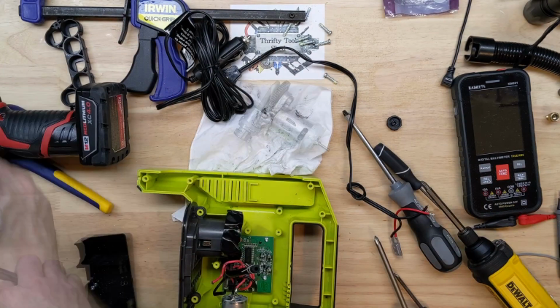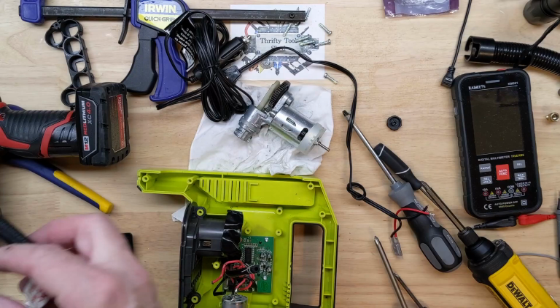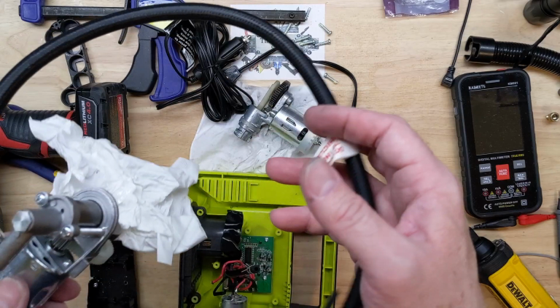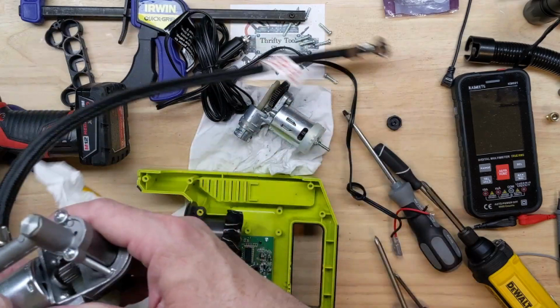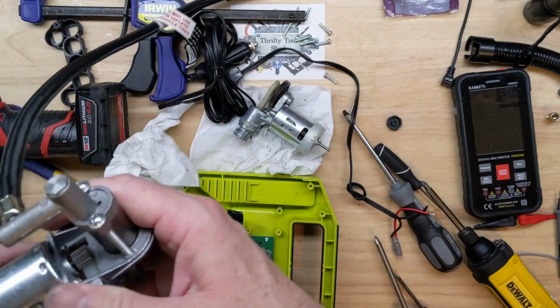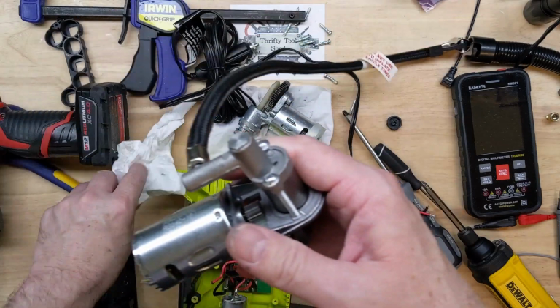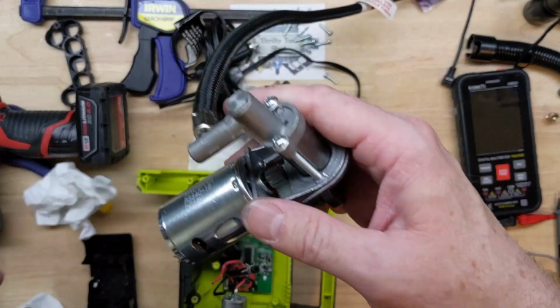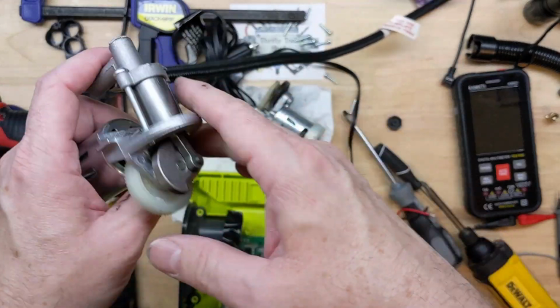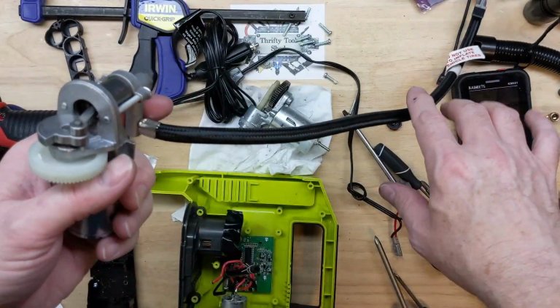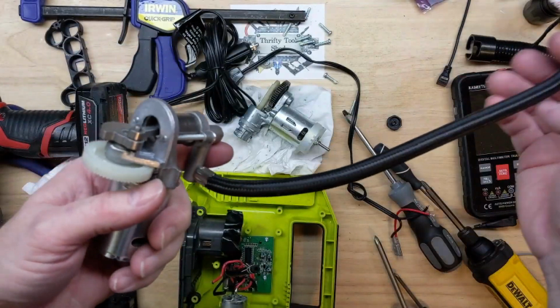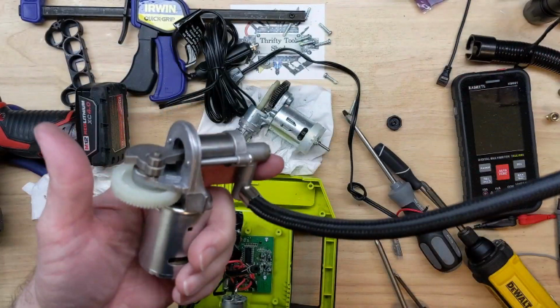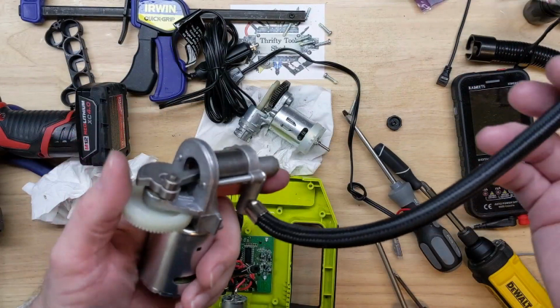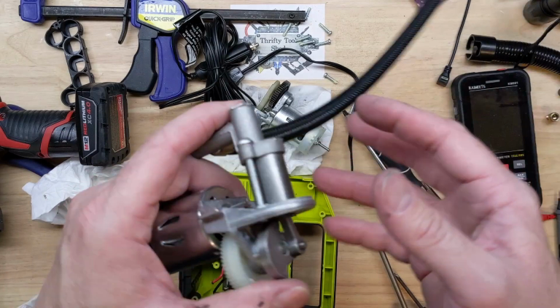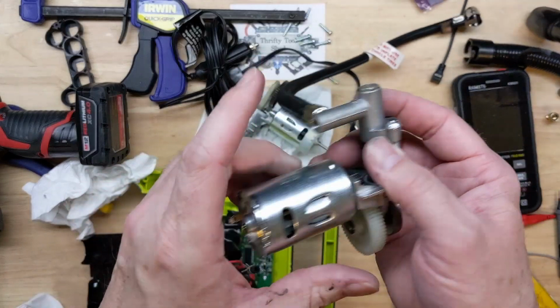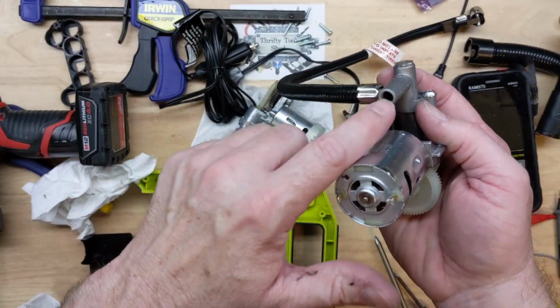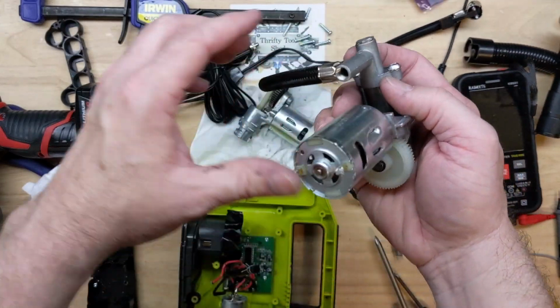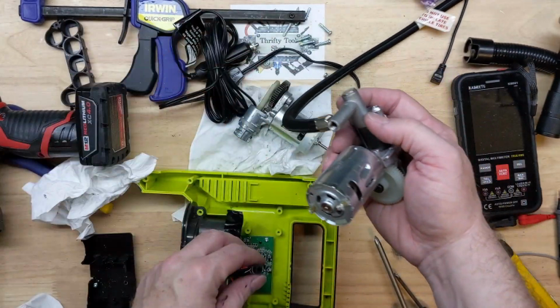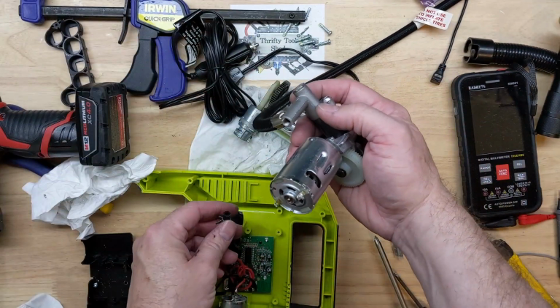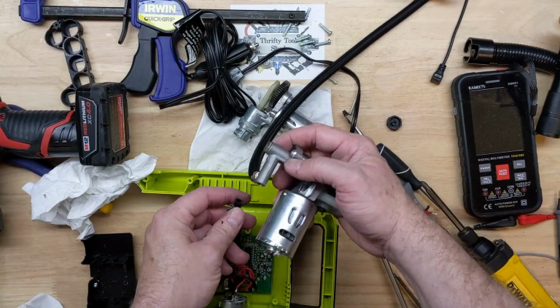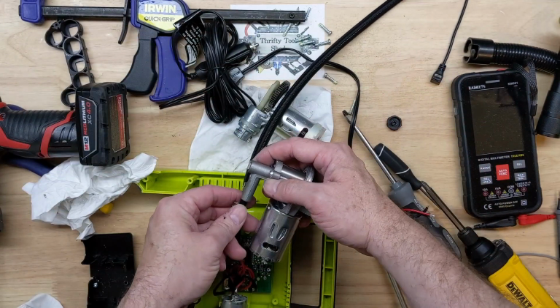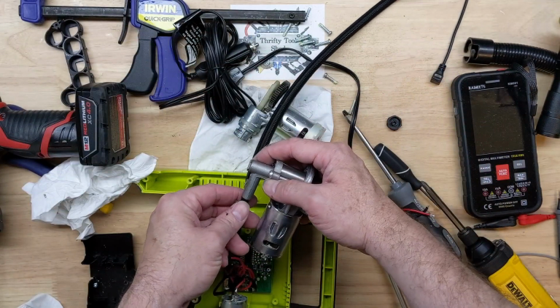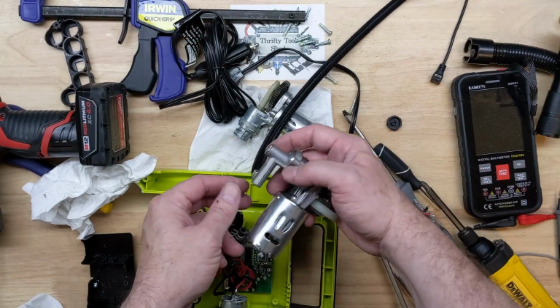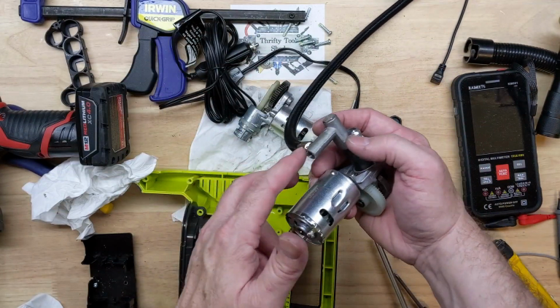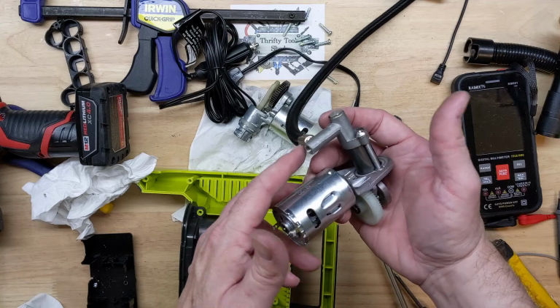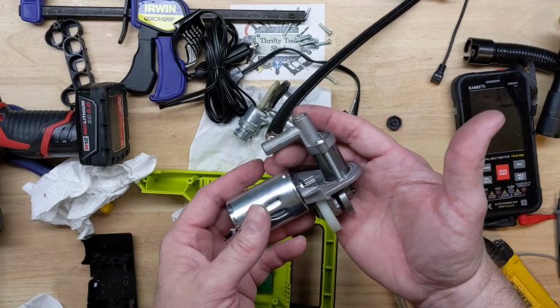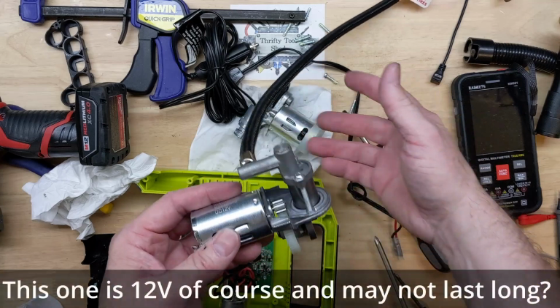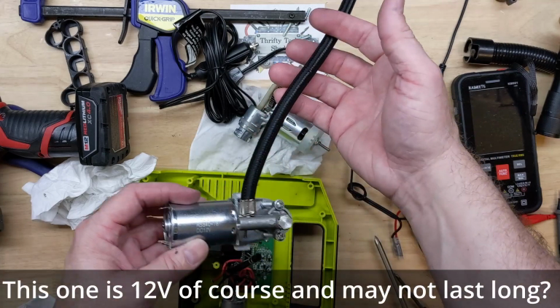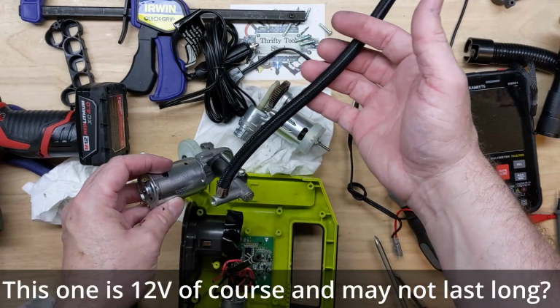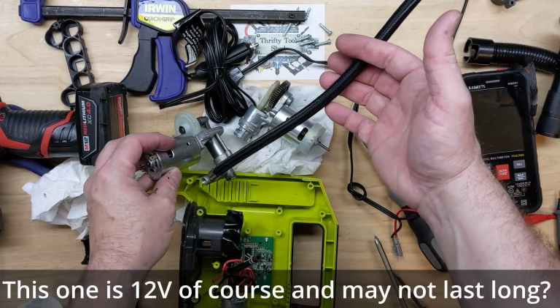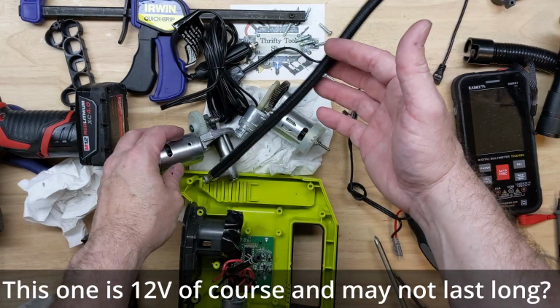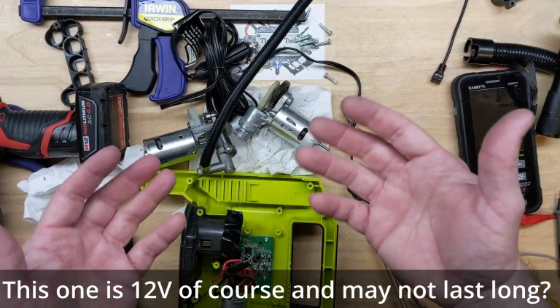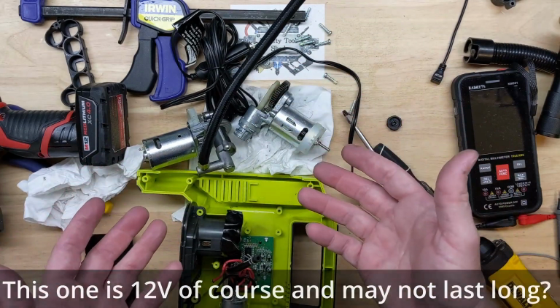I can see how you could take another pump — like this $8 one for example — and if you had an adapter and a barb fitting, you could actually connect it to the sensor and drive the motor. You could drive something similar to this Ryobi, not this exact model, but something similar. Just thought I'd share that.